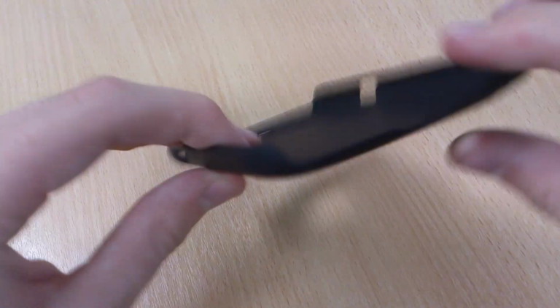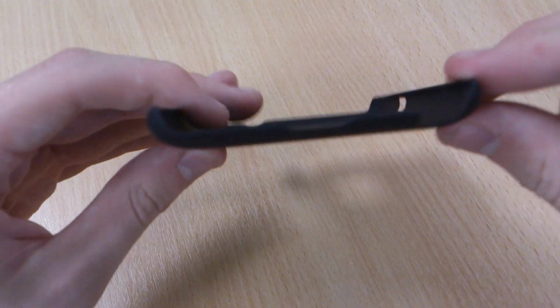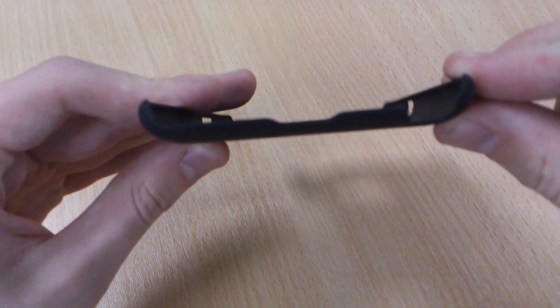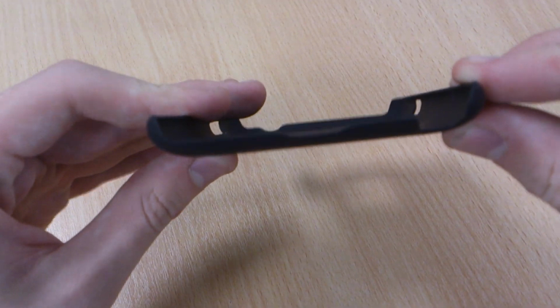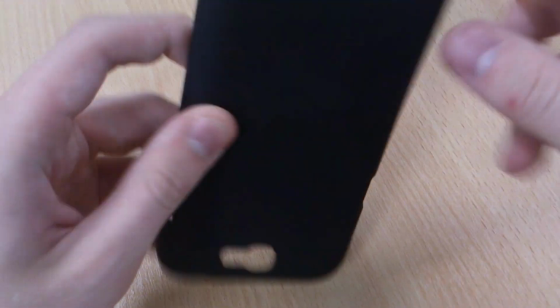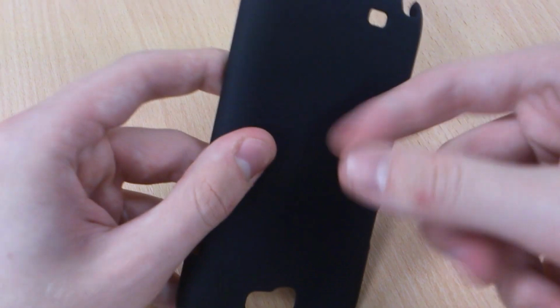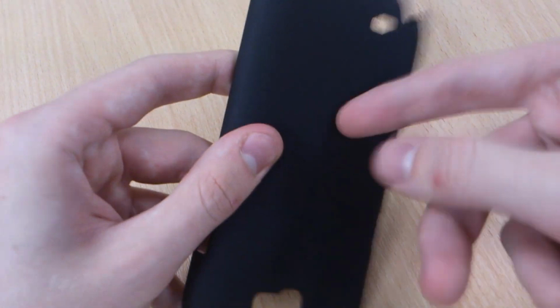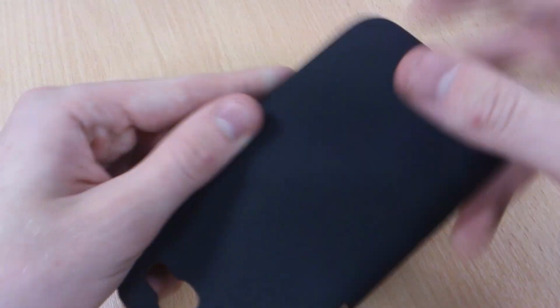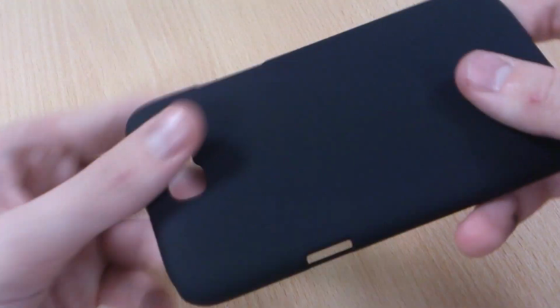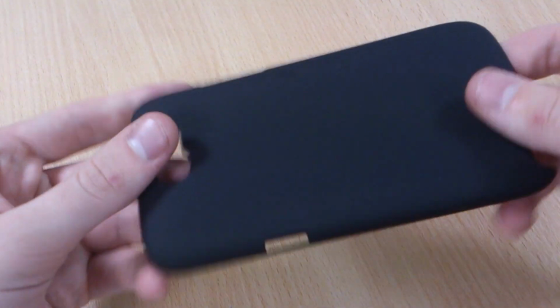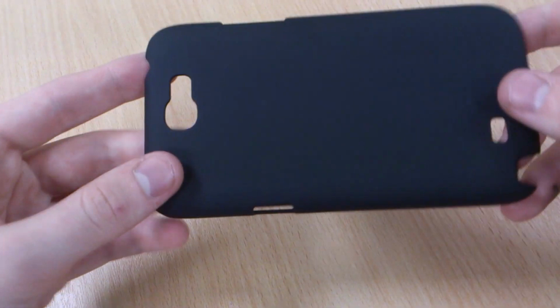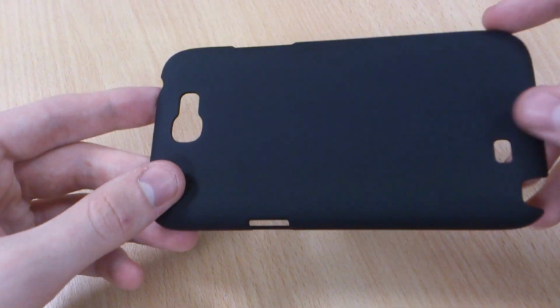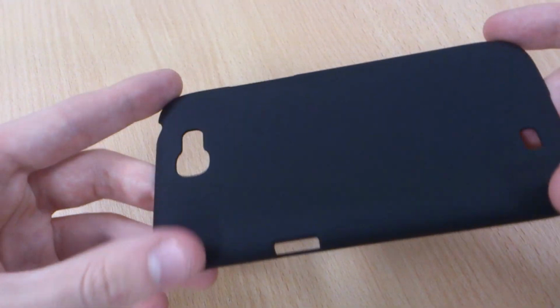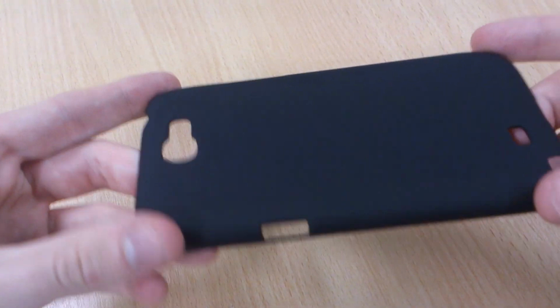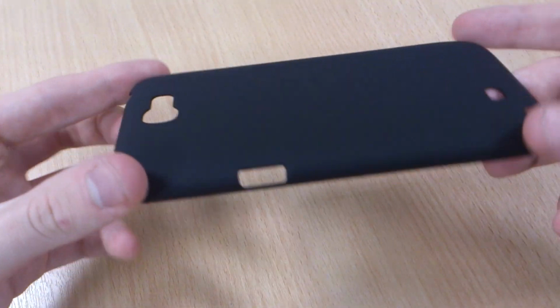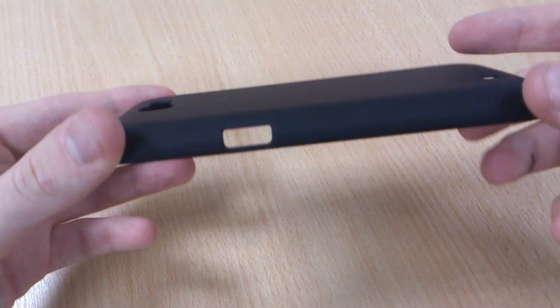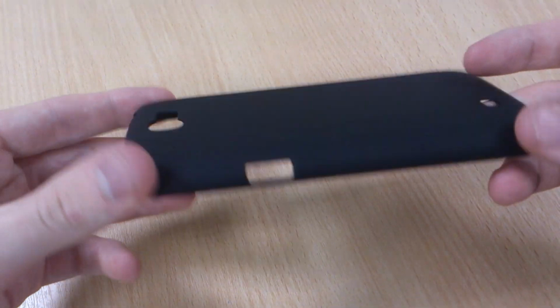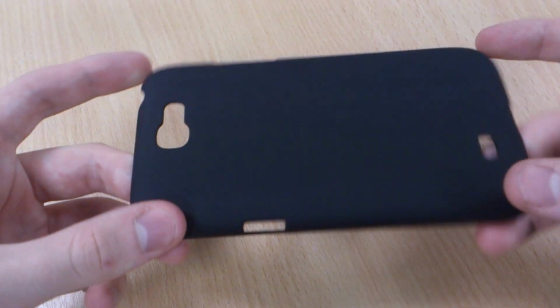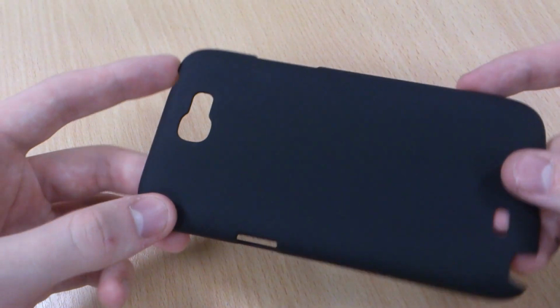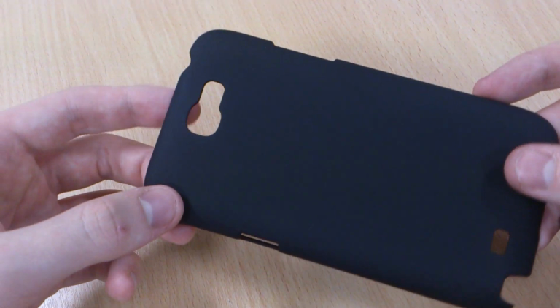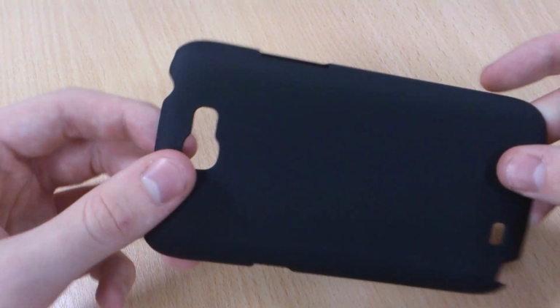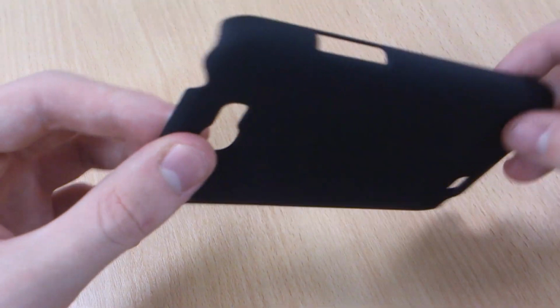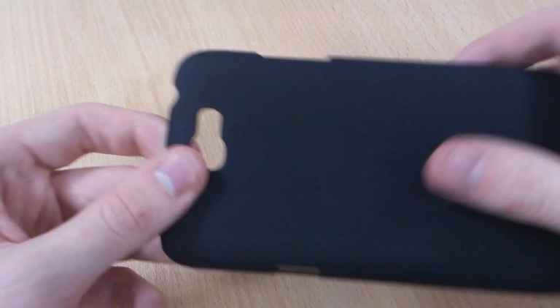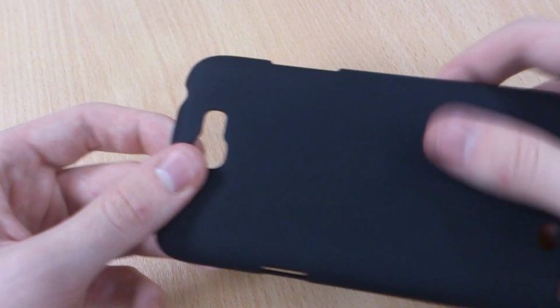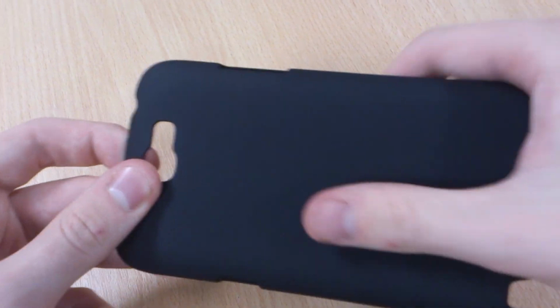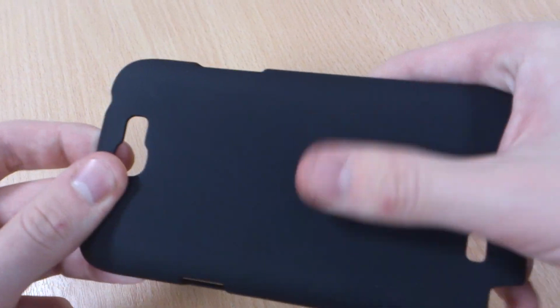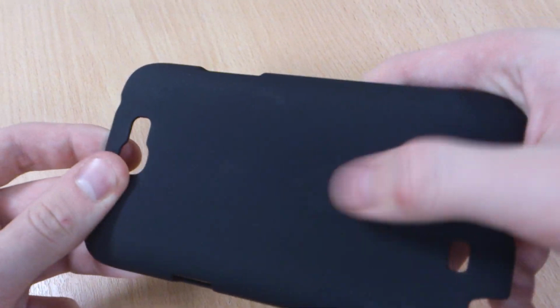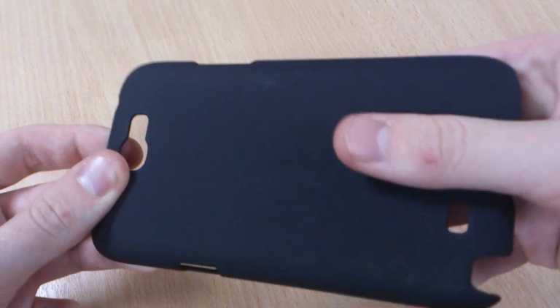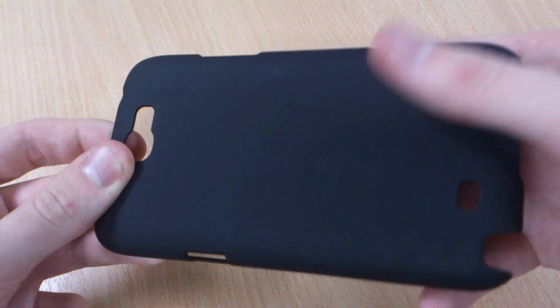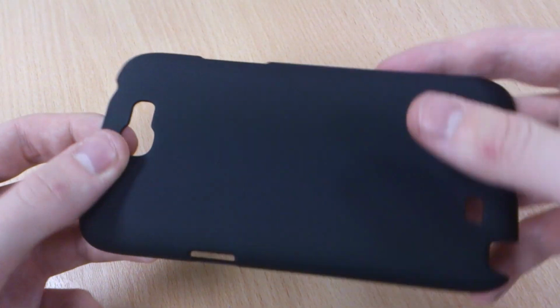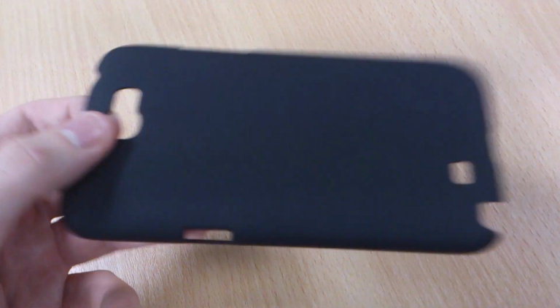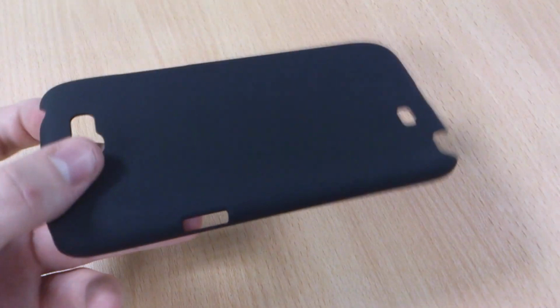It's a nice and slim case. It's a rock solid polycarbonate which will protect from all the scratches and damage that you might pick up on a daily basis. A matte colour won't pick up any fingerprints, which is good.